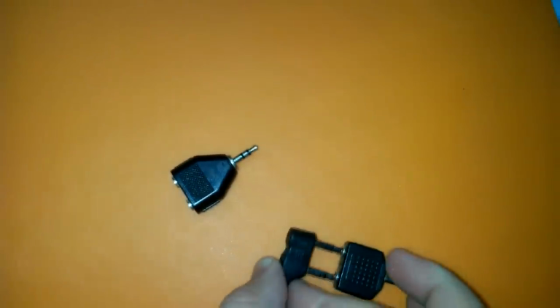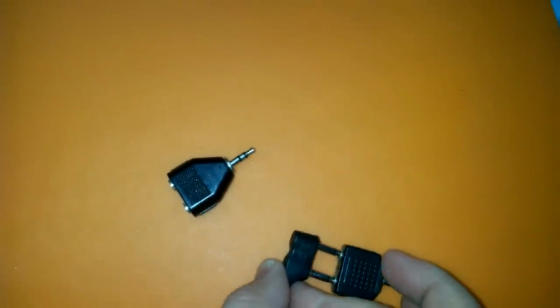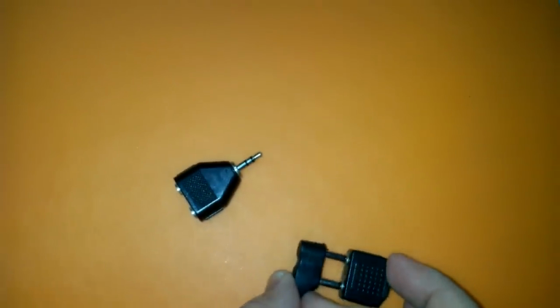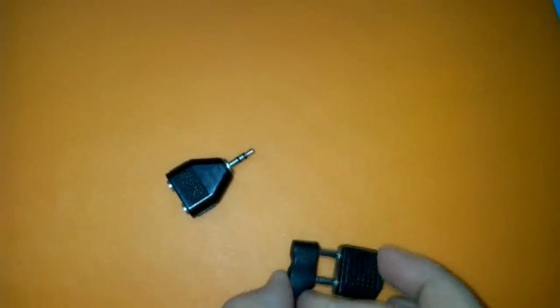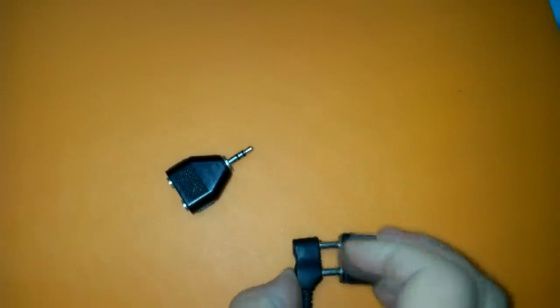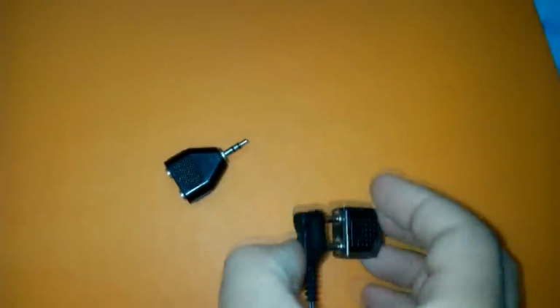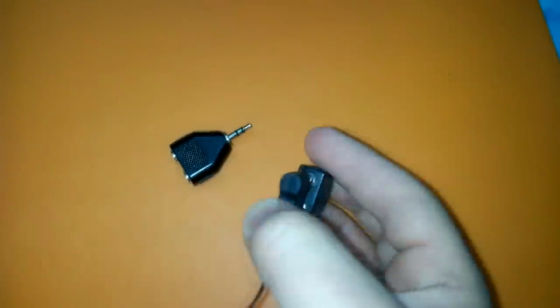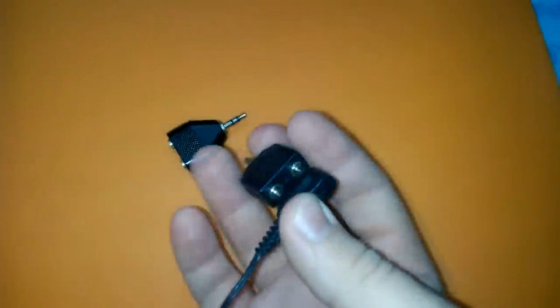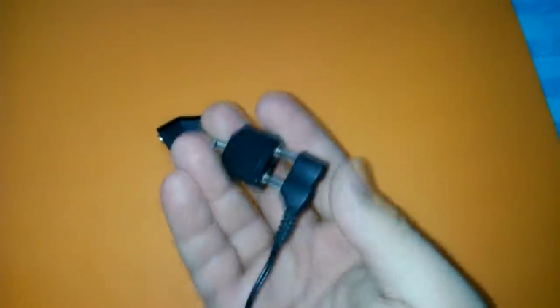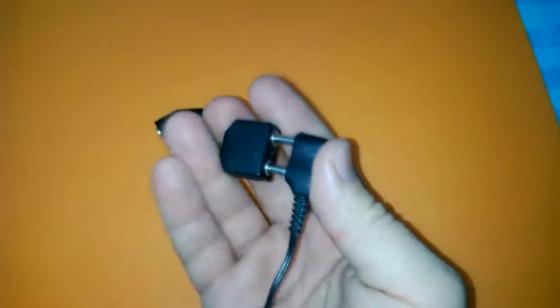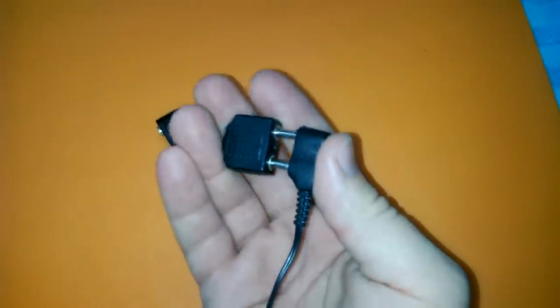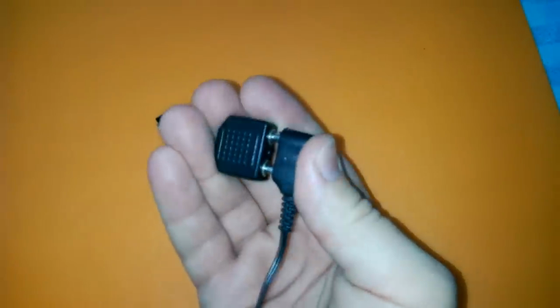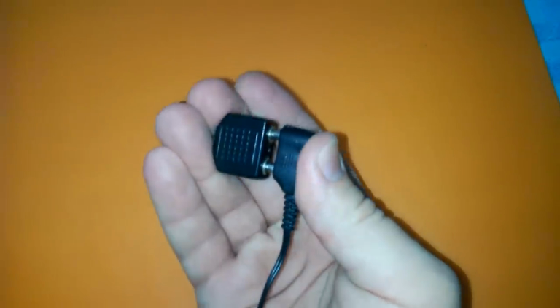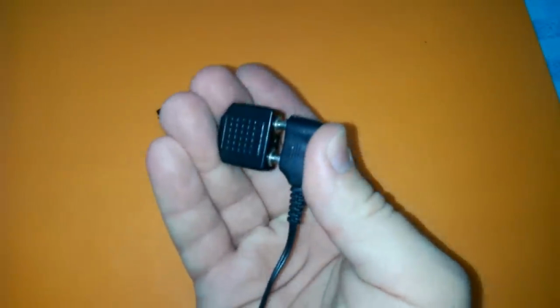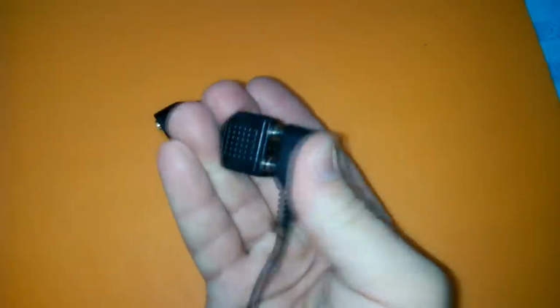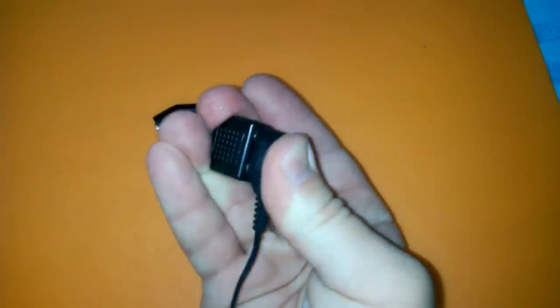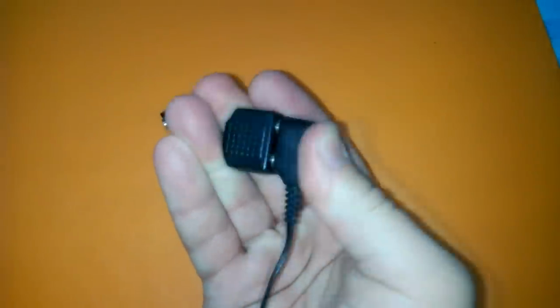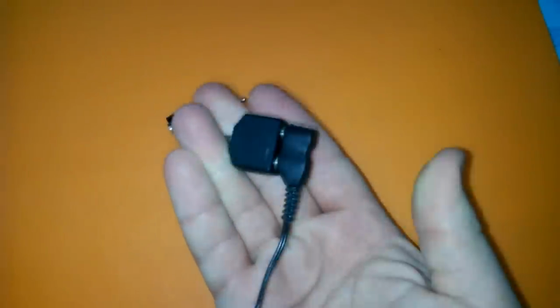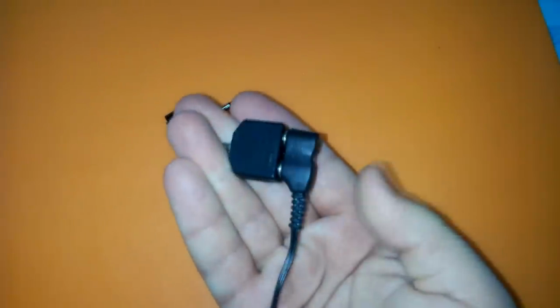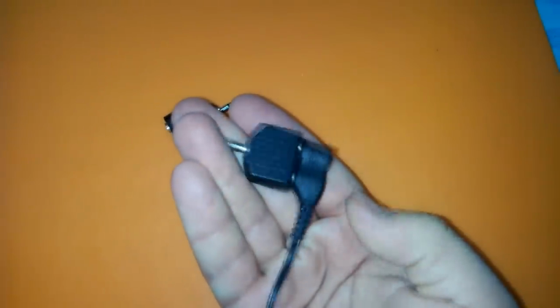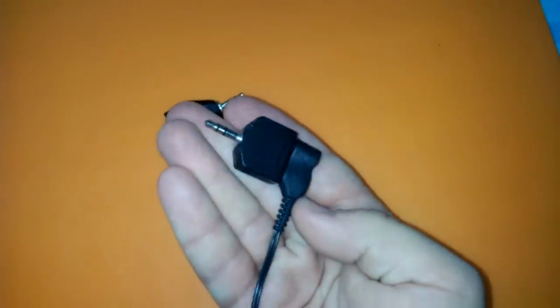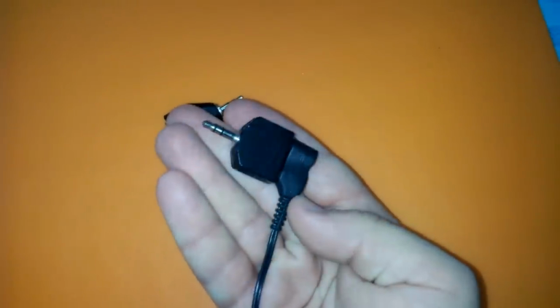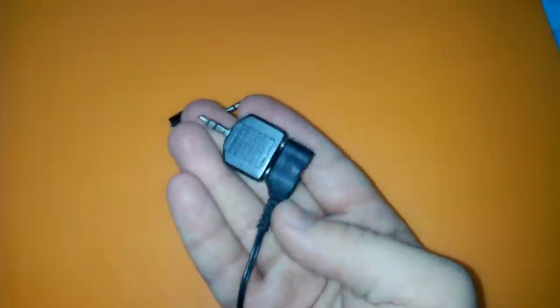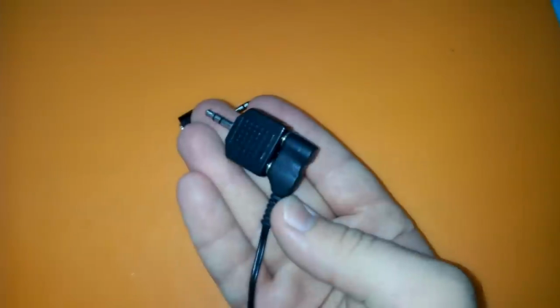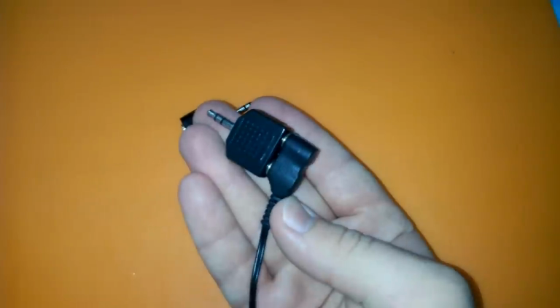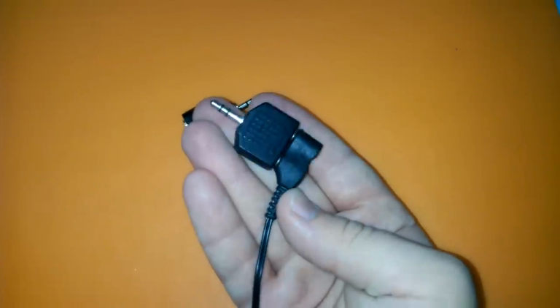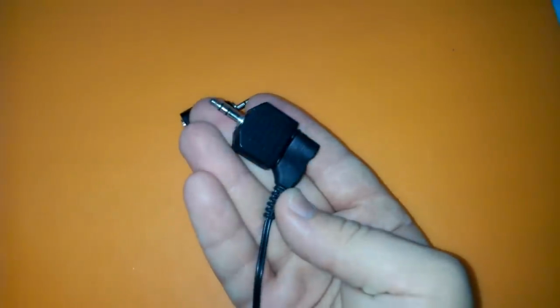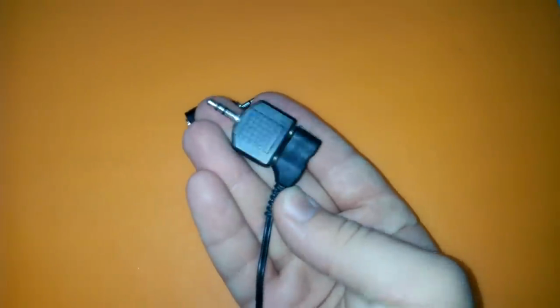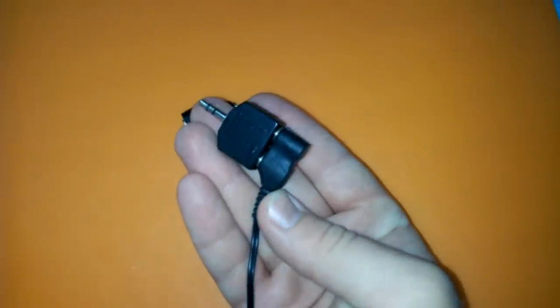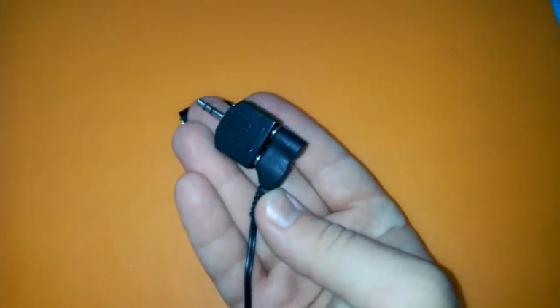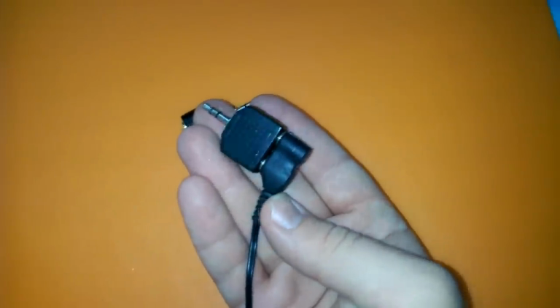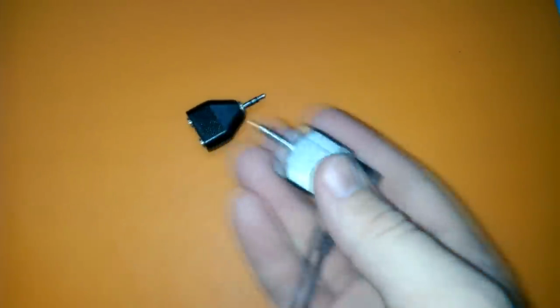And it may be a stereo splitter where one stereo channel — say left — goes to one connector, and the other — say right — goes to another. That is the one you need.